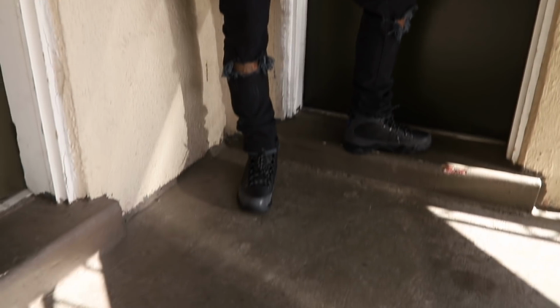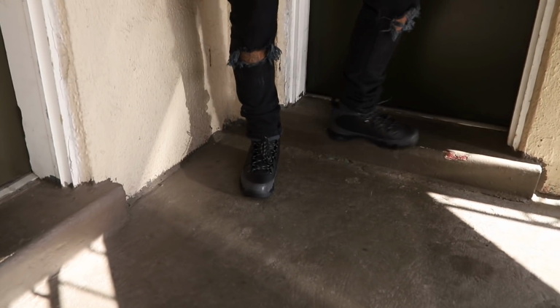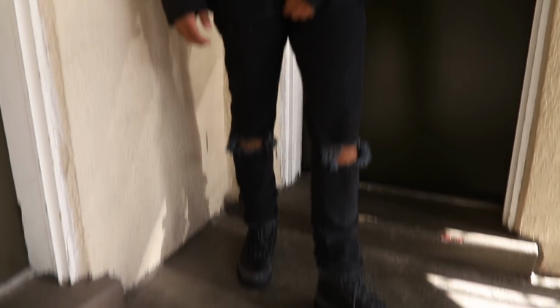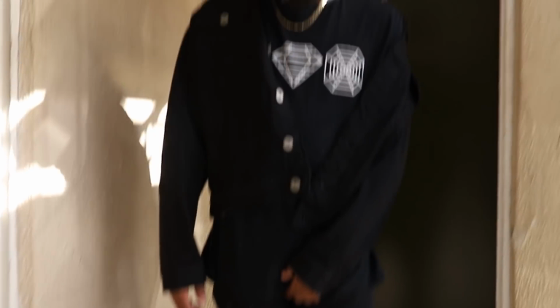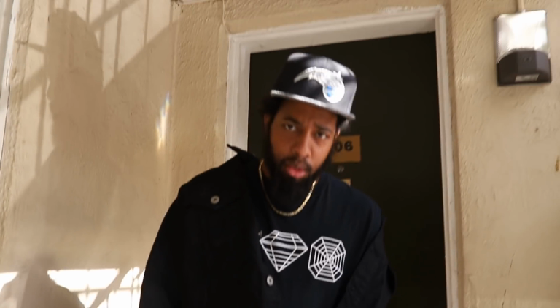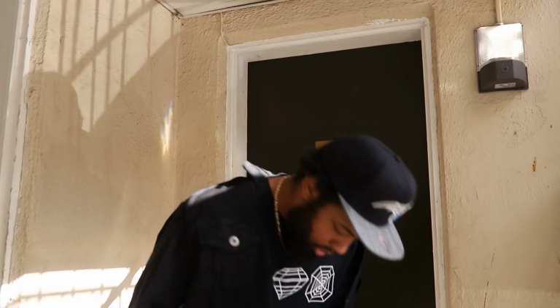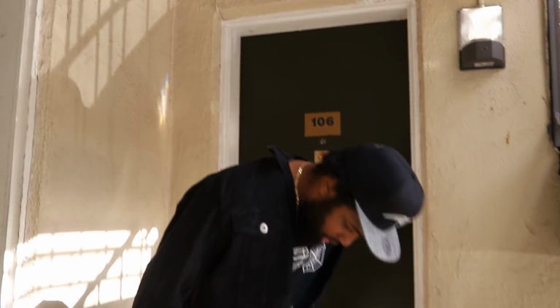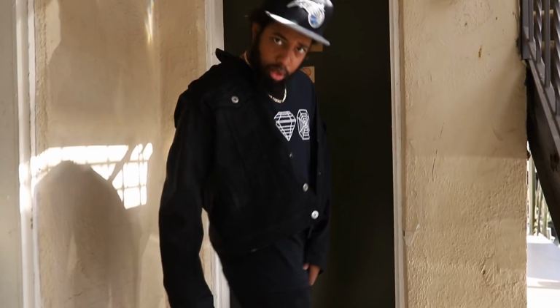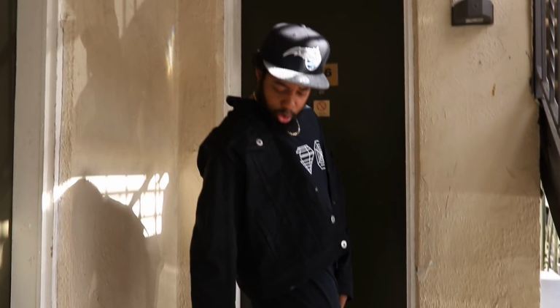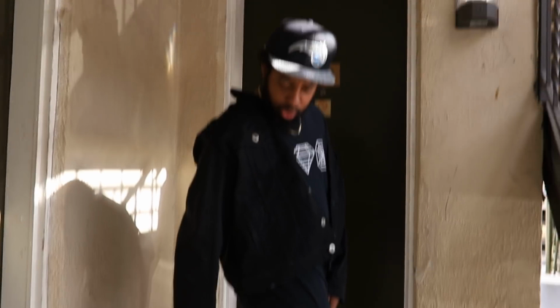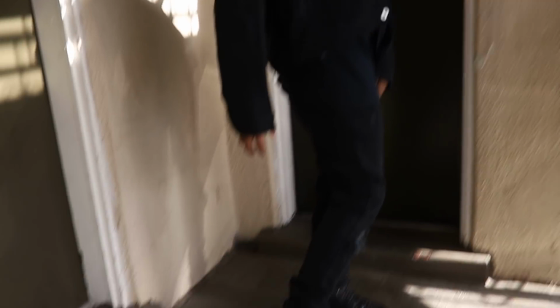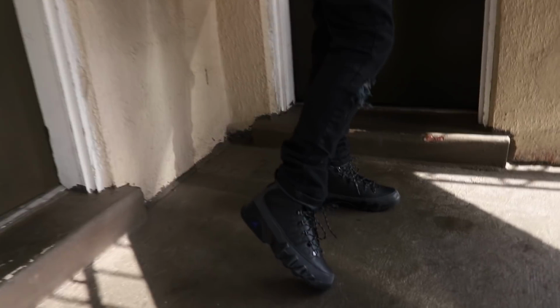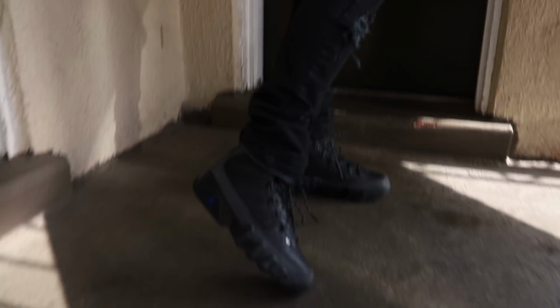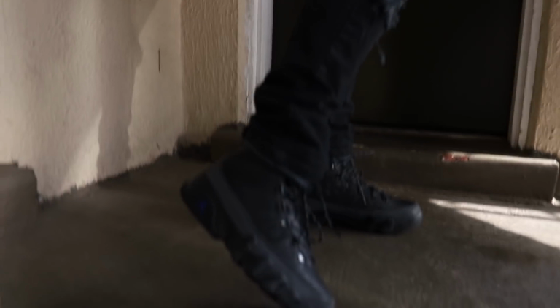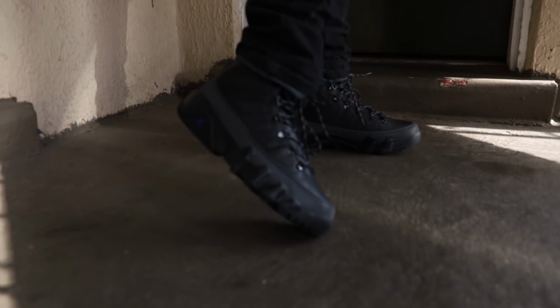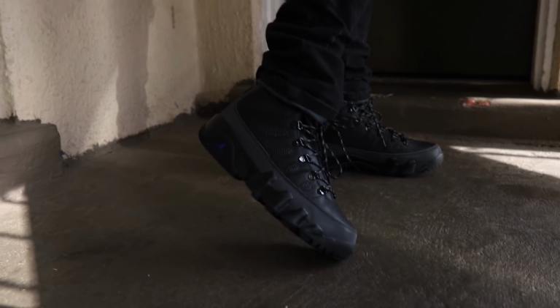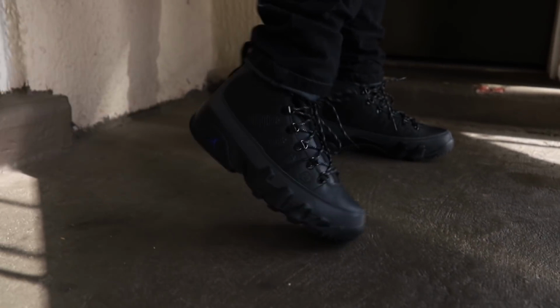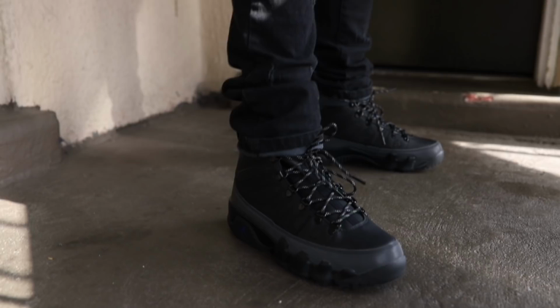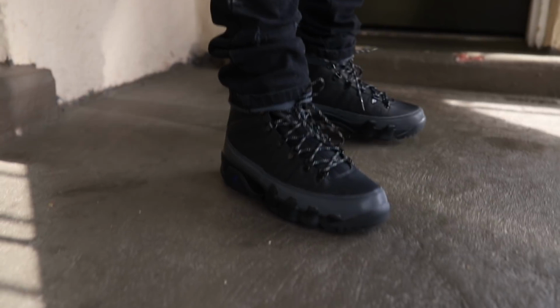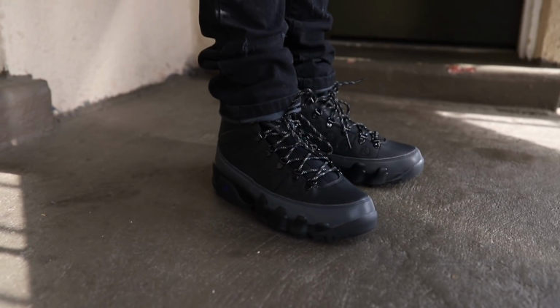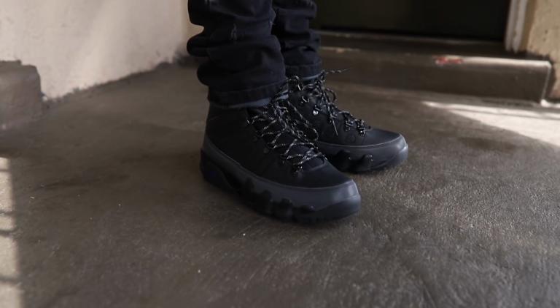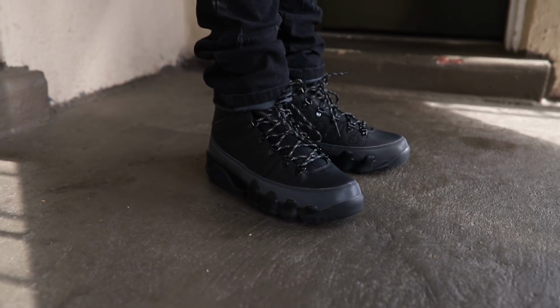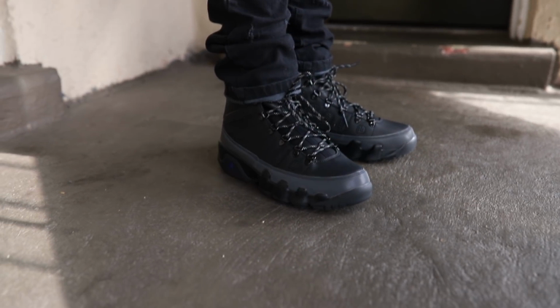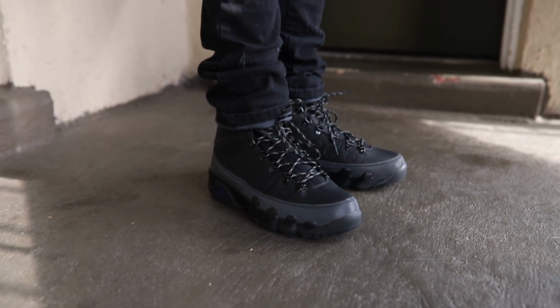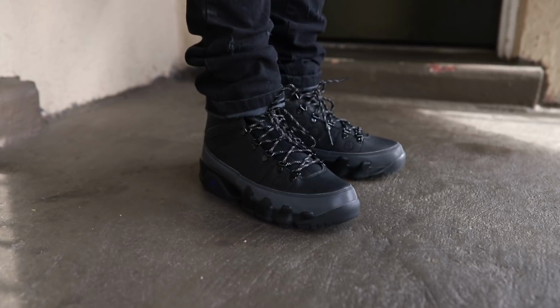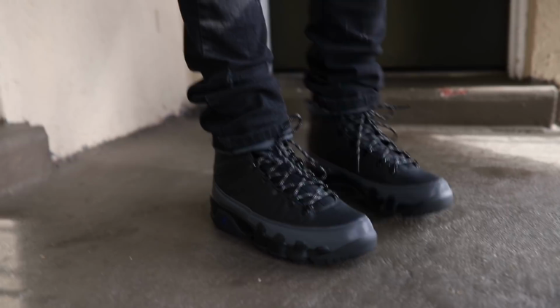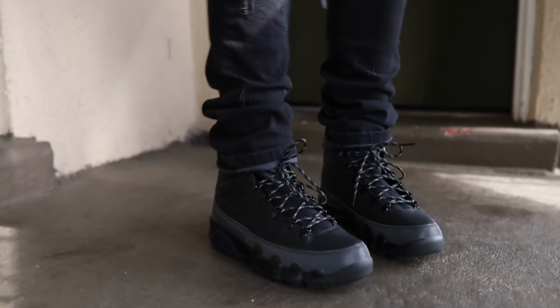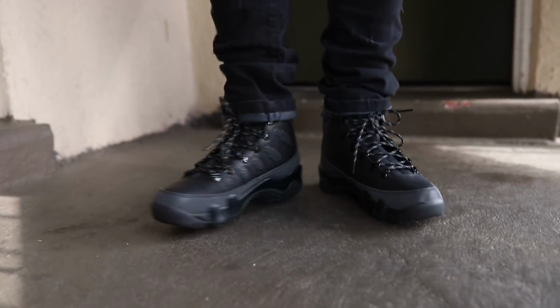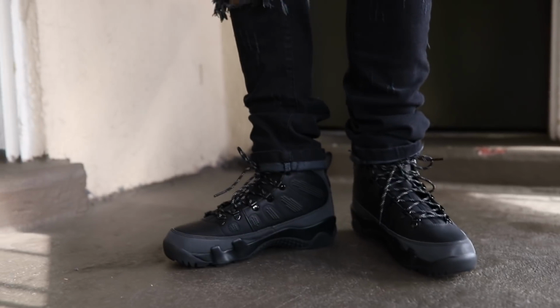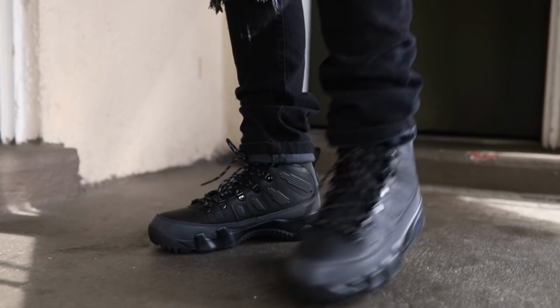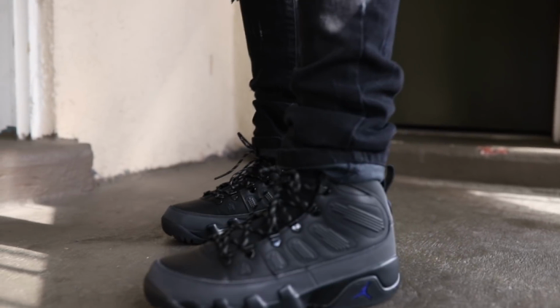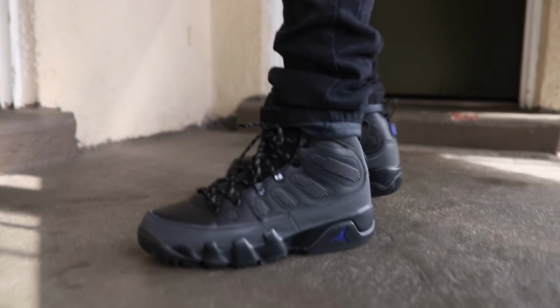Hey man, this pad is dope. Go ahead Reed. Go ahead and just get with these. Reed, what do you think about this Air Jordan 9 NRG Concord retro boot?